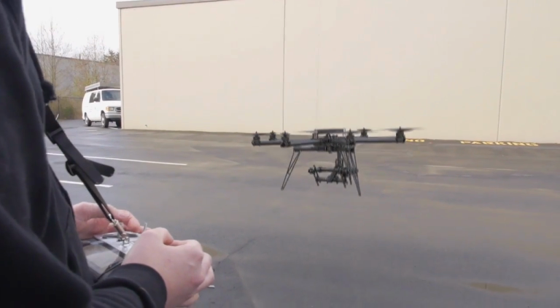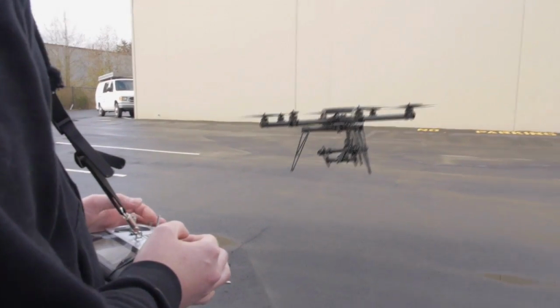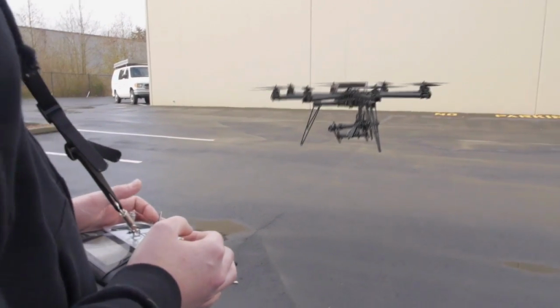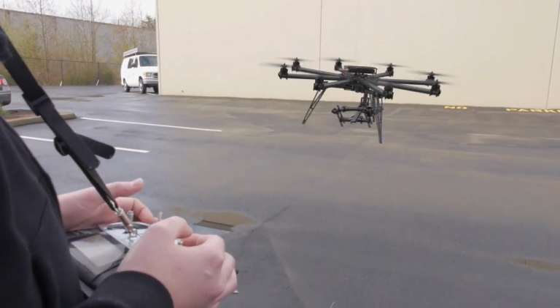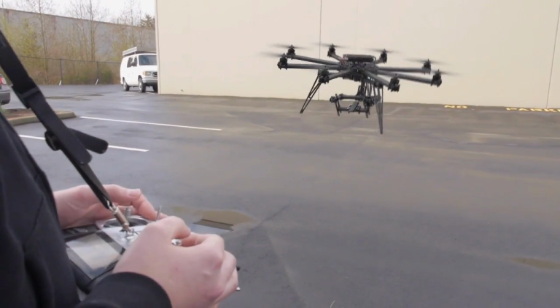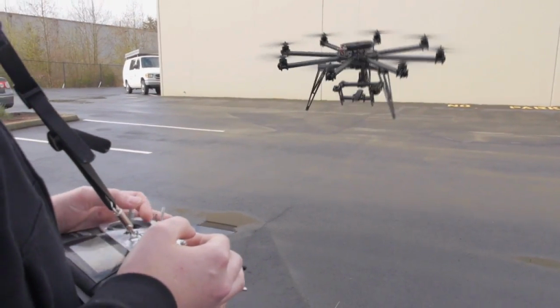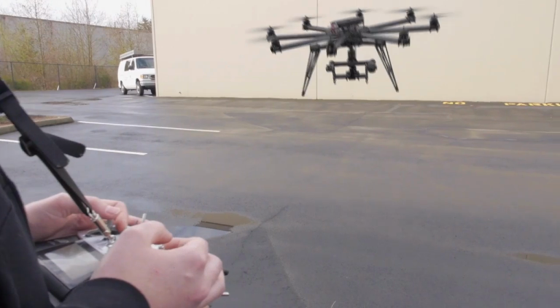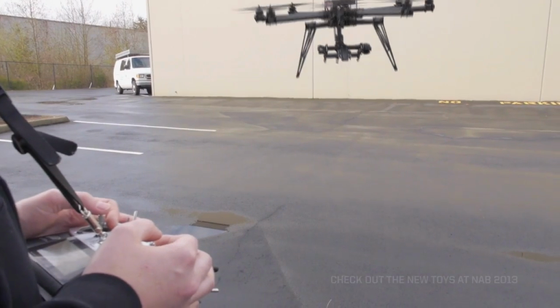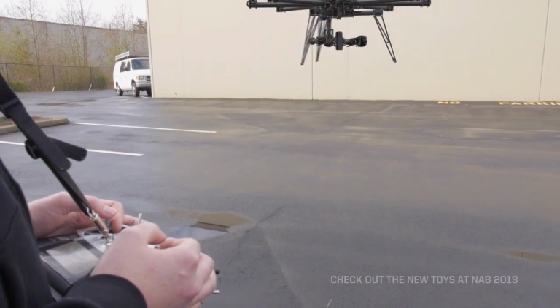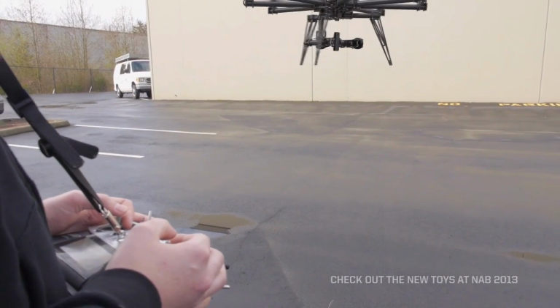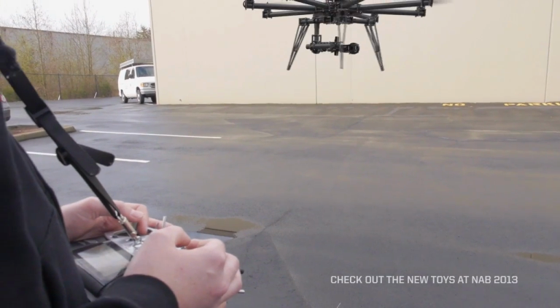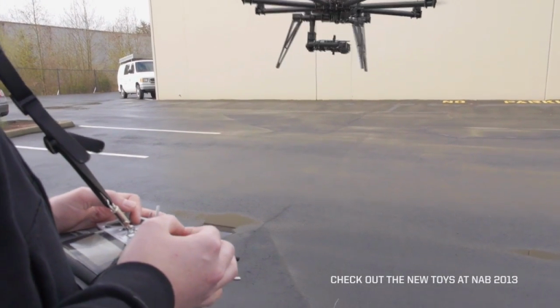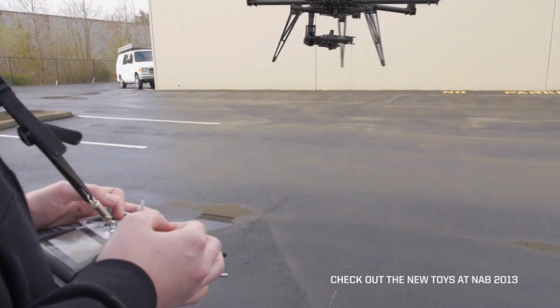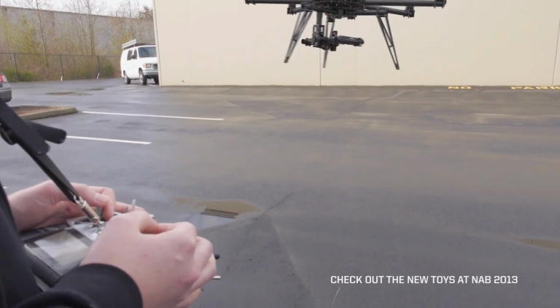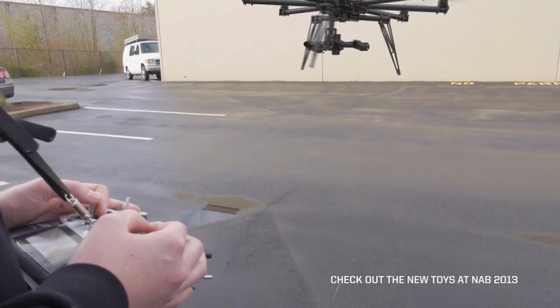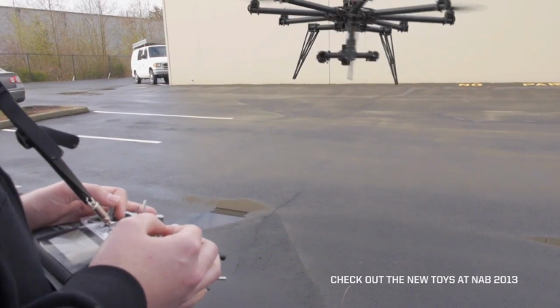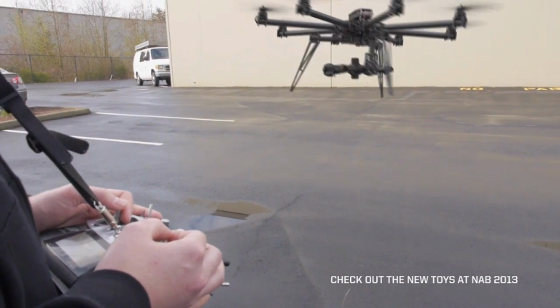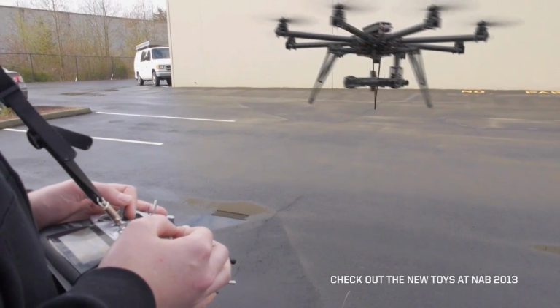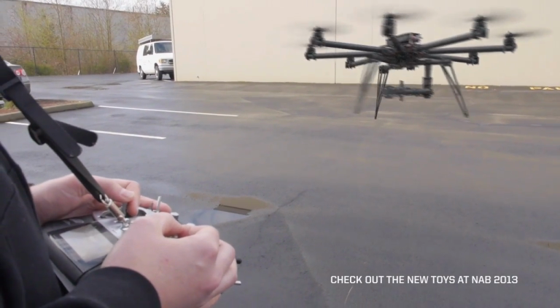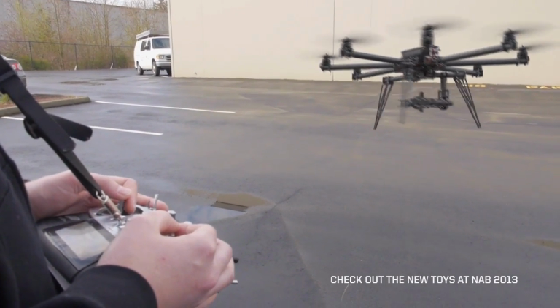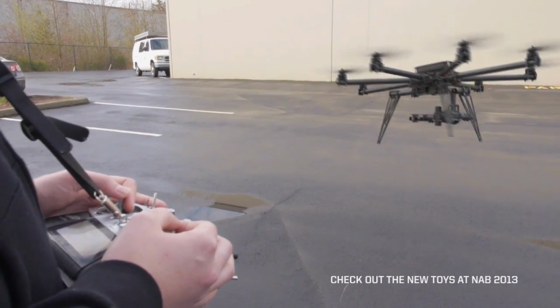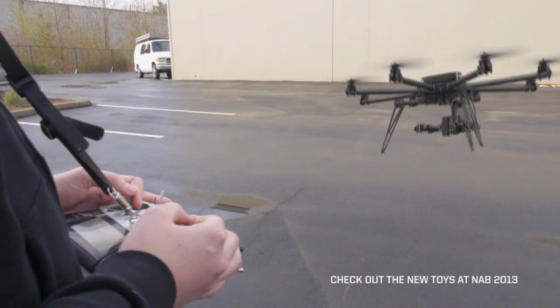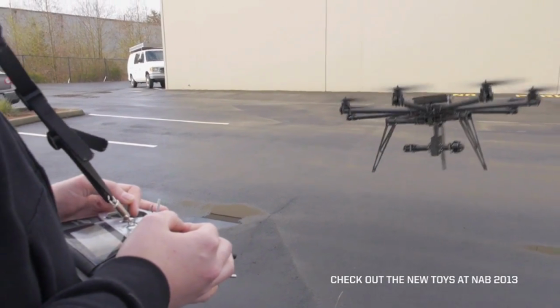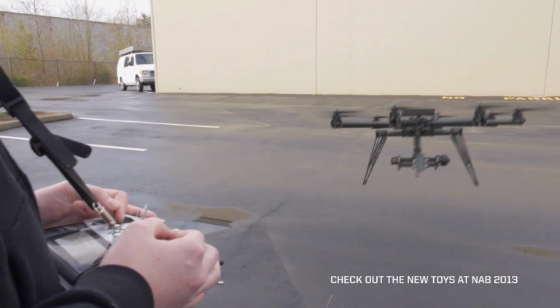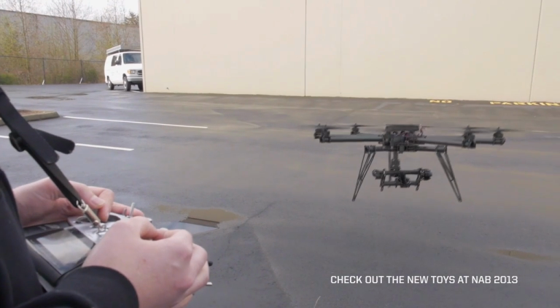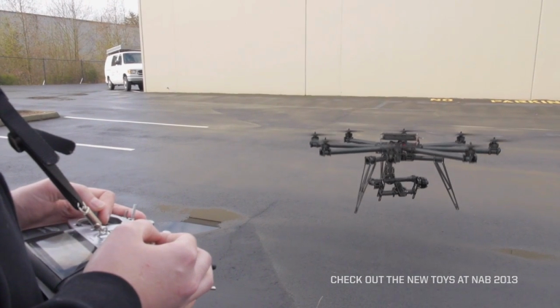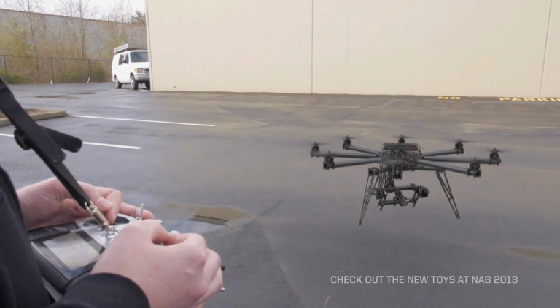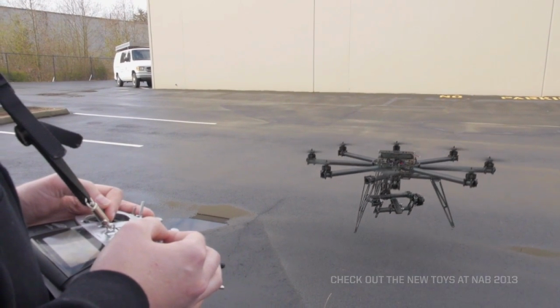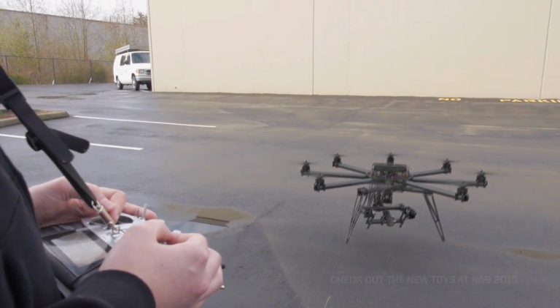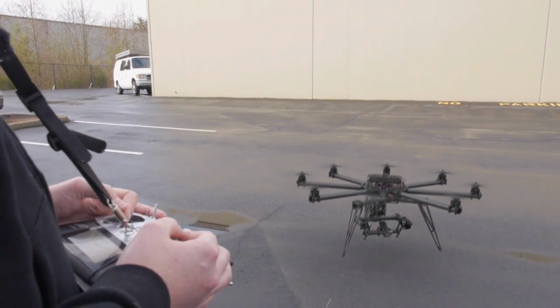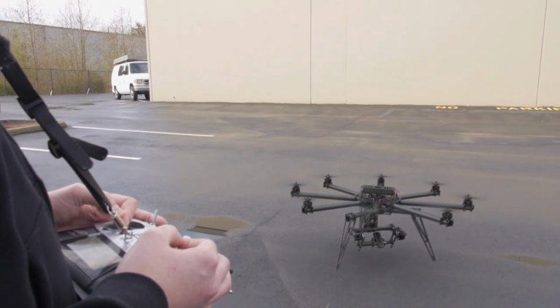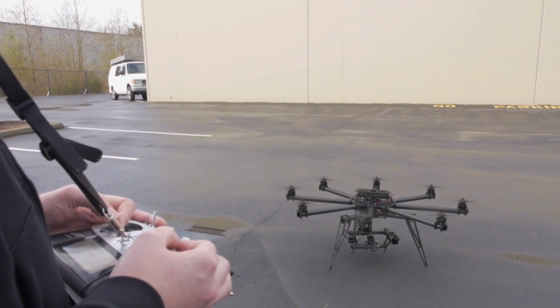Back to home. Alright, we're in the weigh-in. We'll get it packed up and ready to go to NAB.